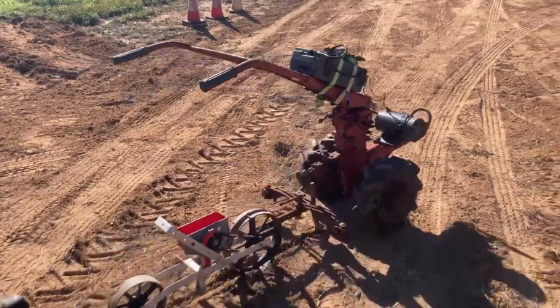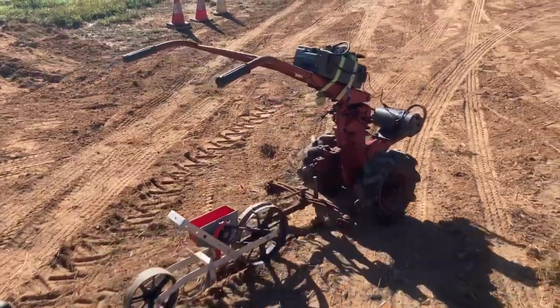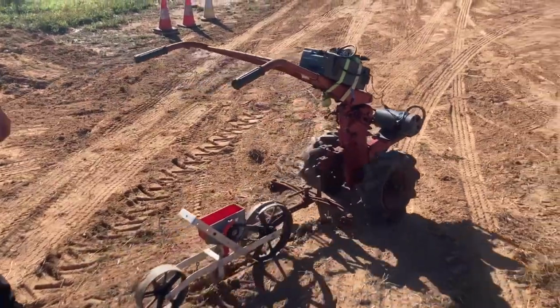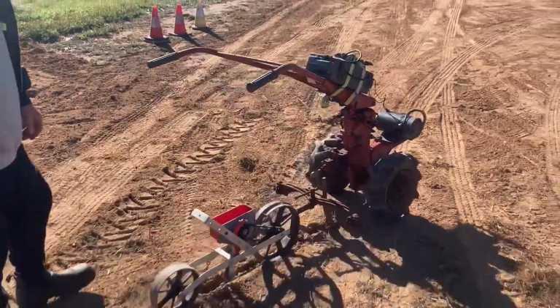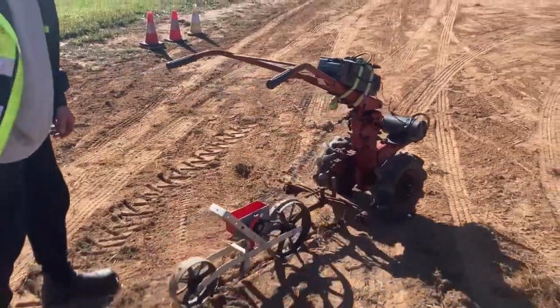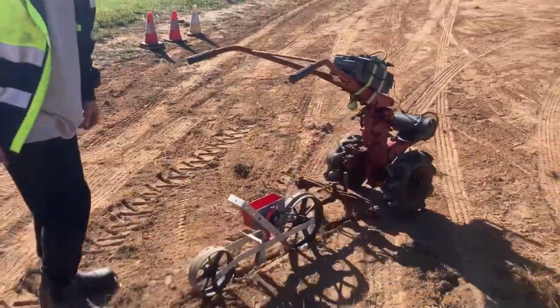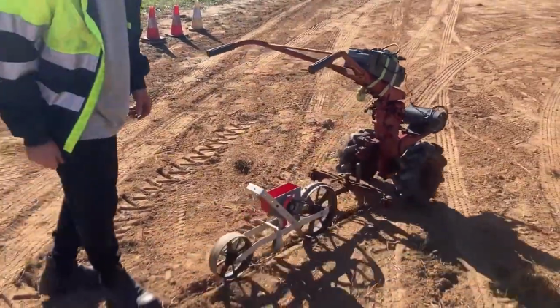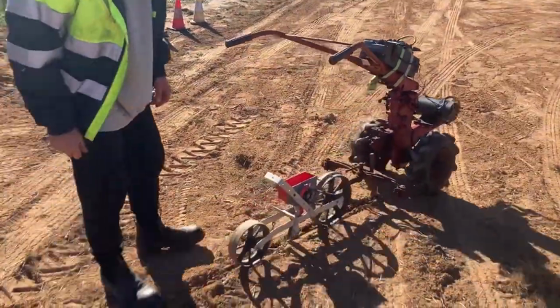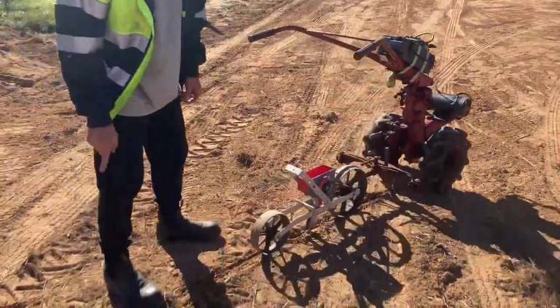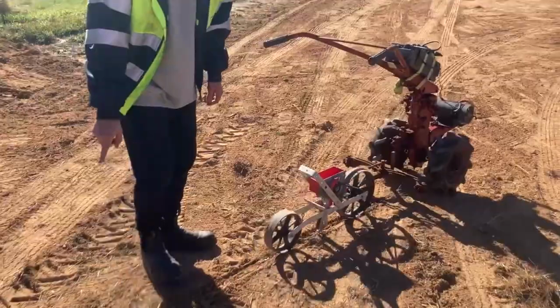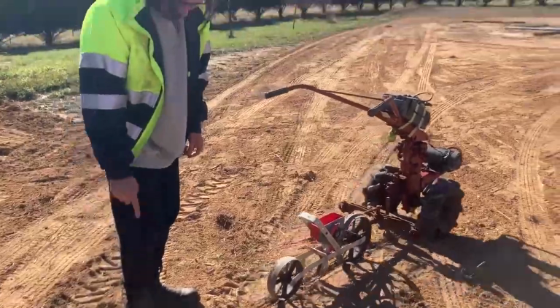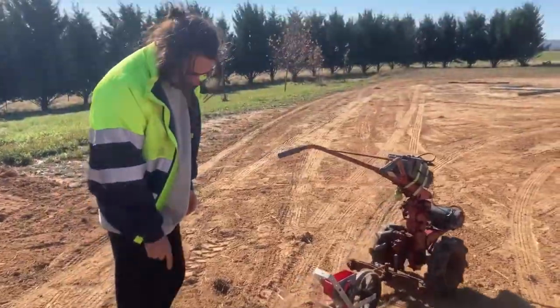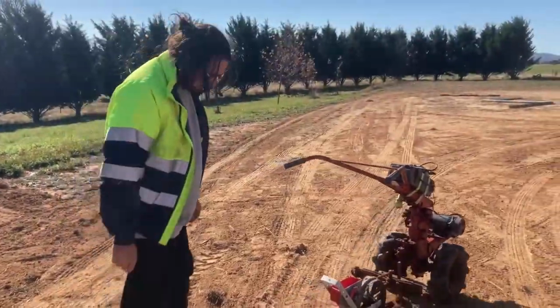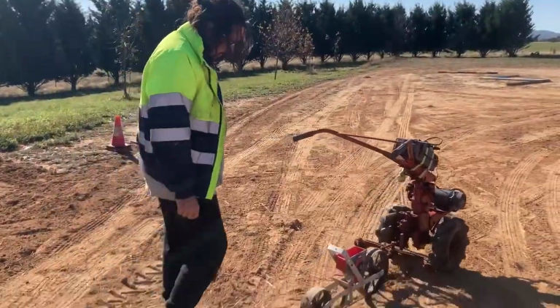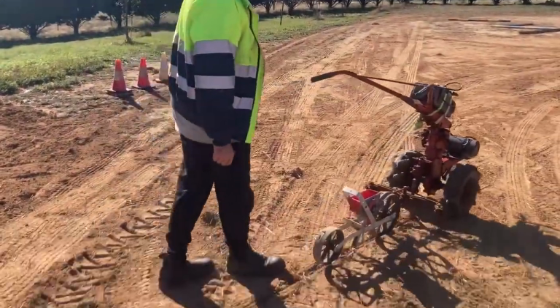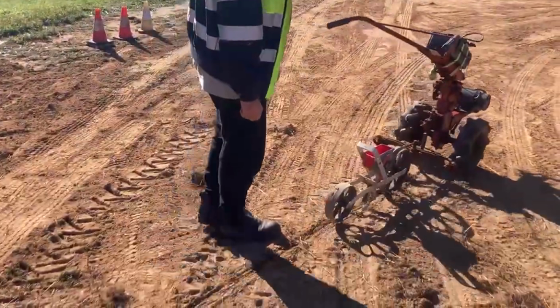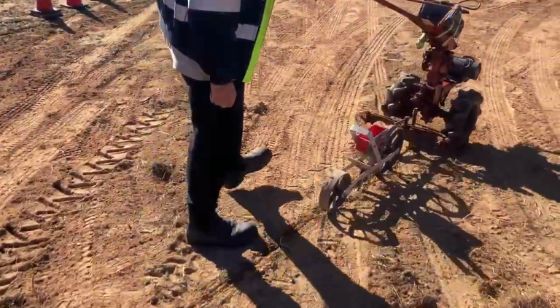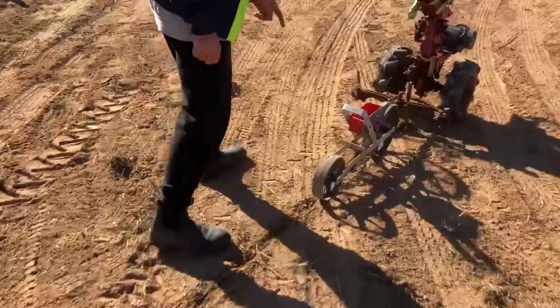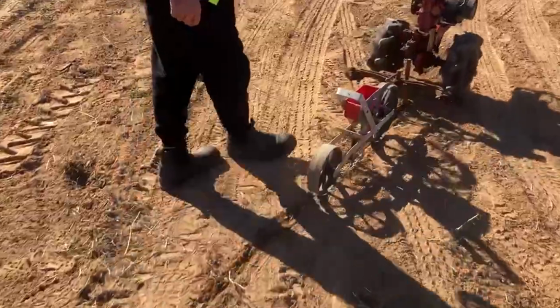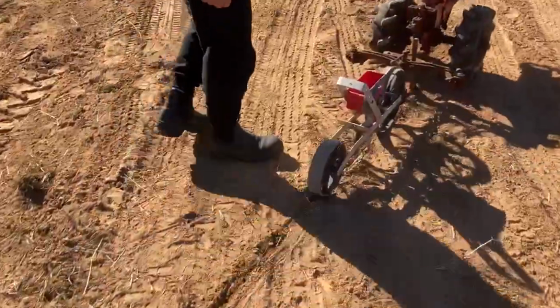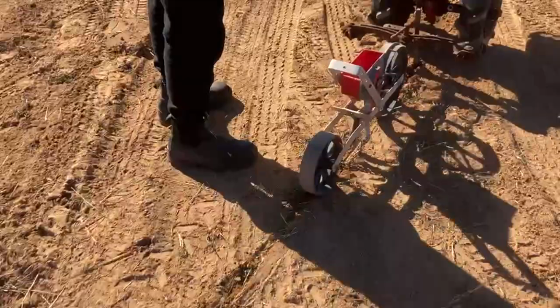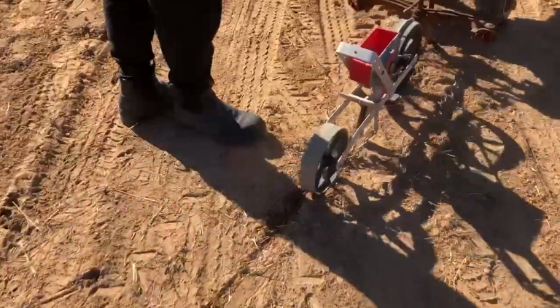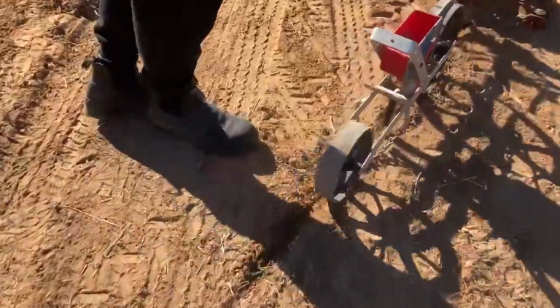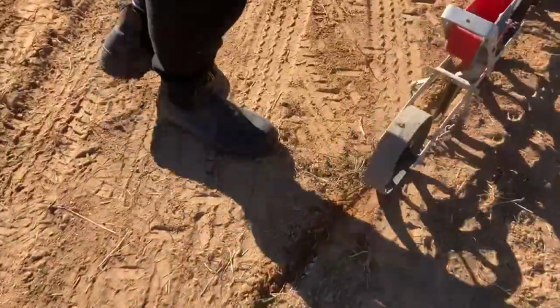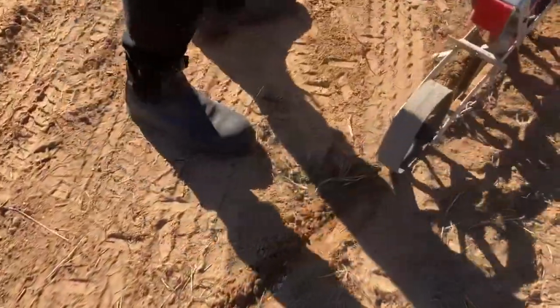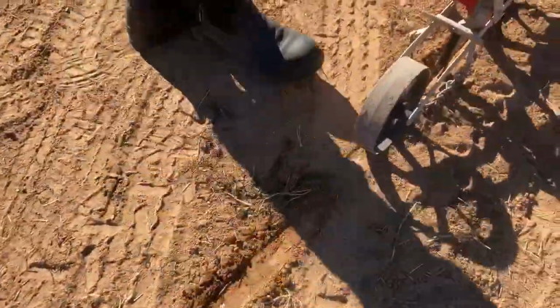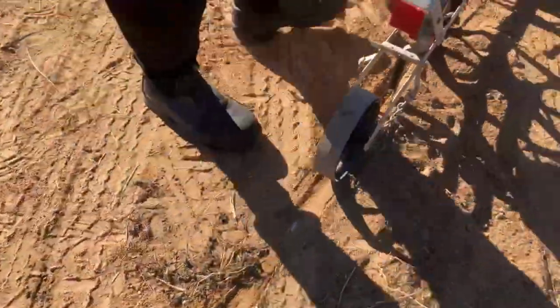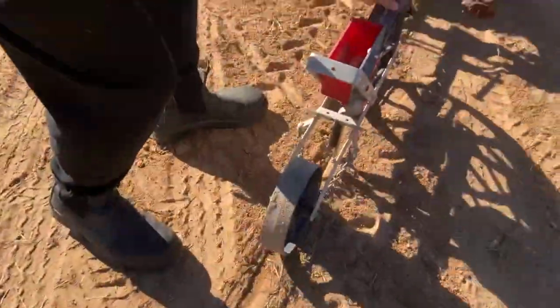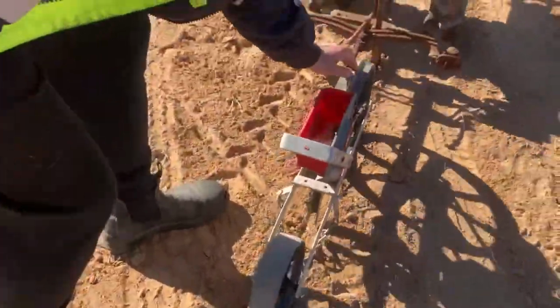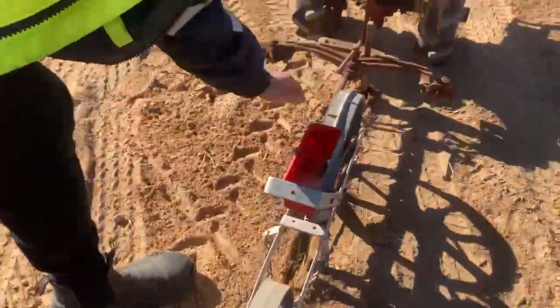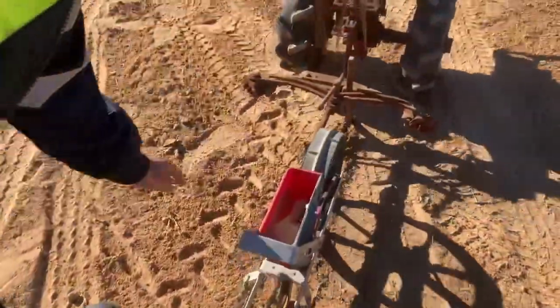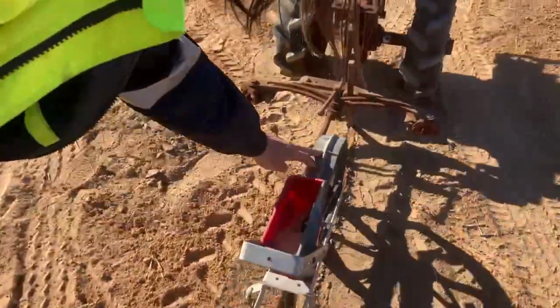So it's kind of like, because this is for seeding beans, it's sort of just doing like clumps of rice. I think that's the bean seeder — I think it's the bean seeder.